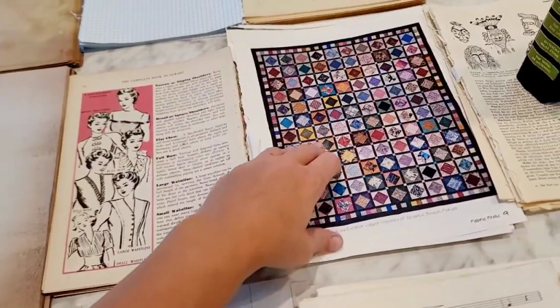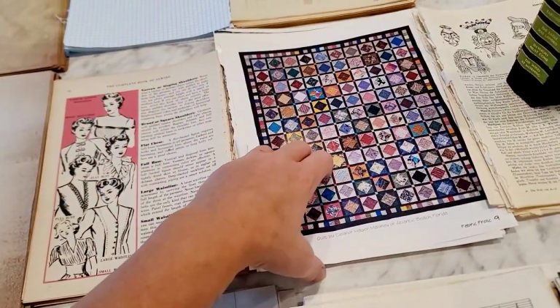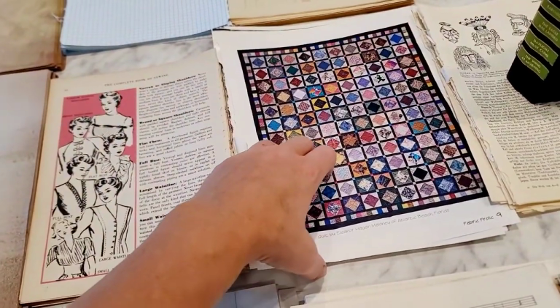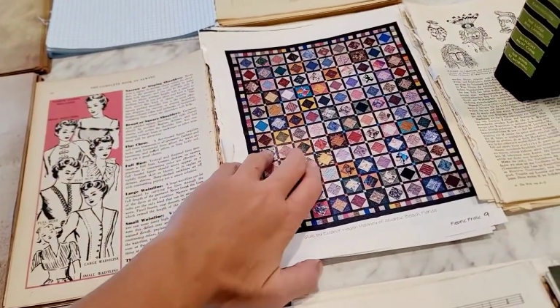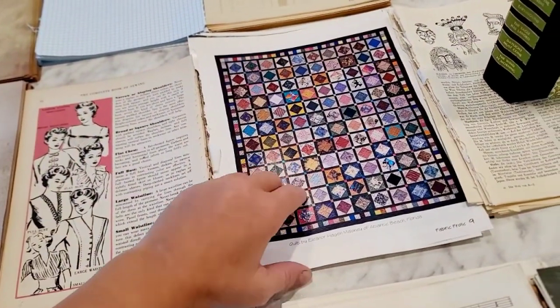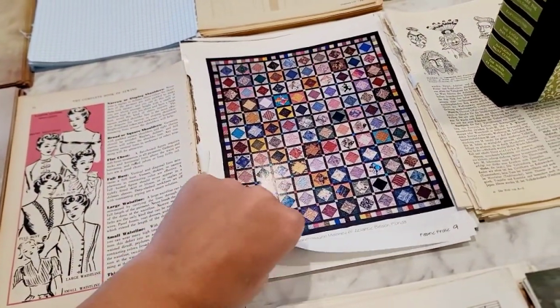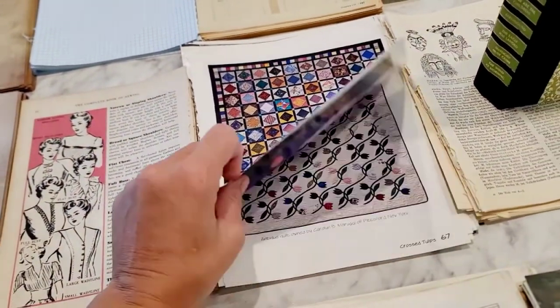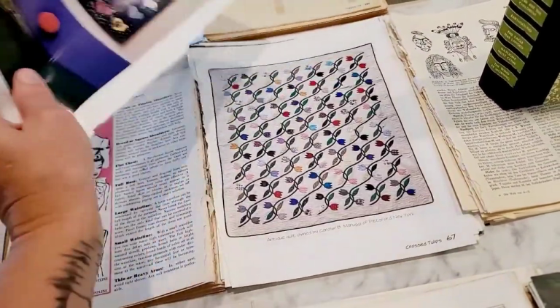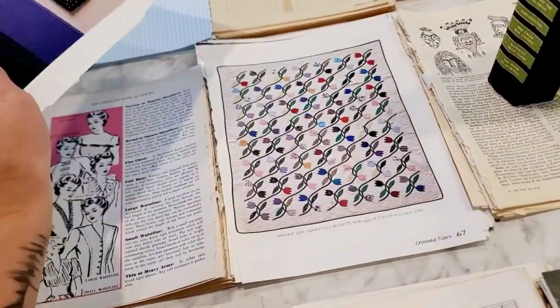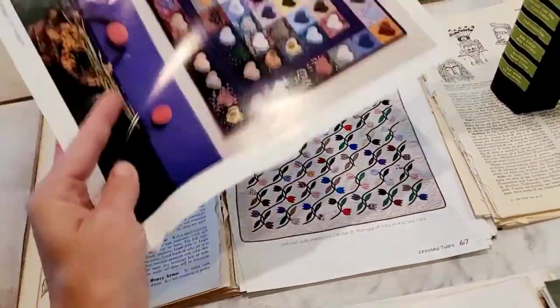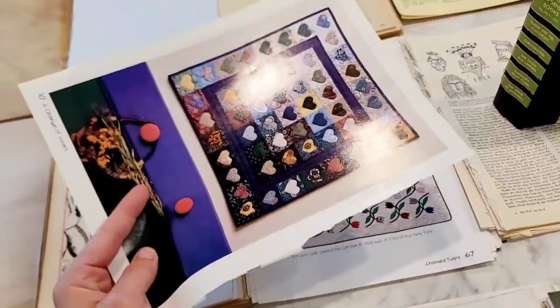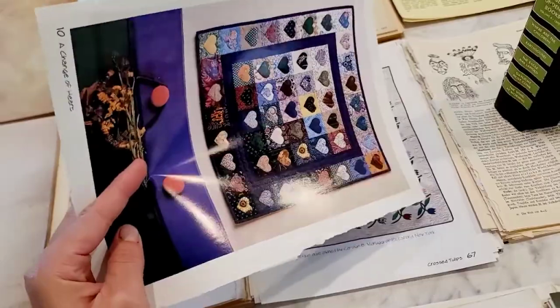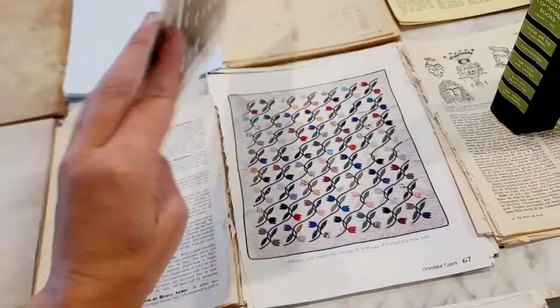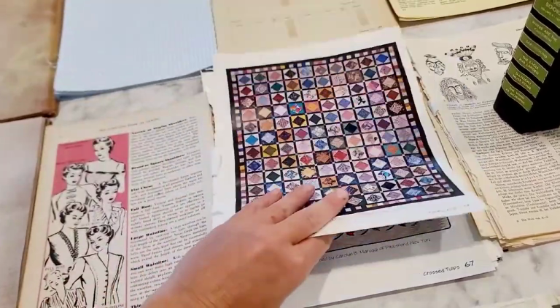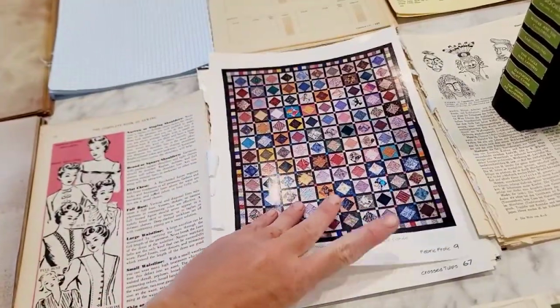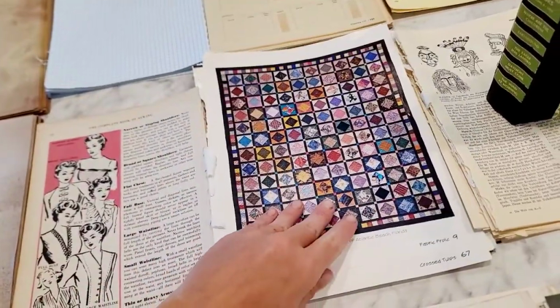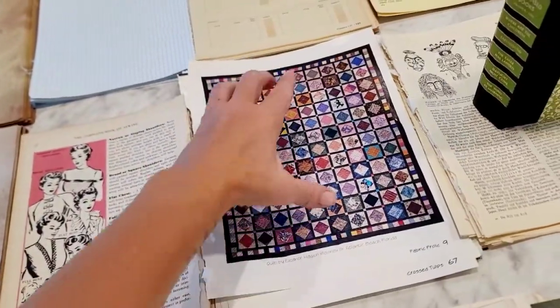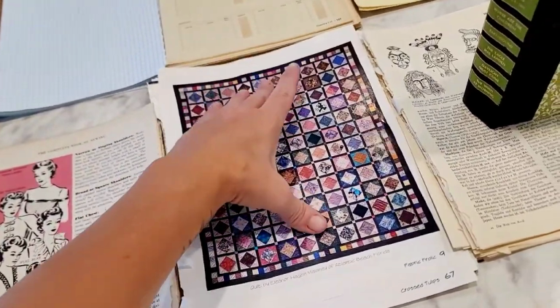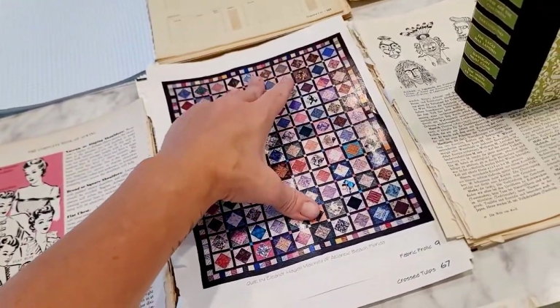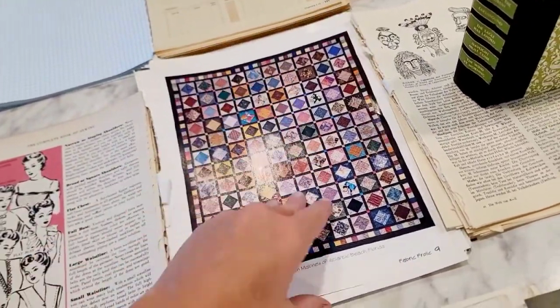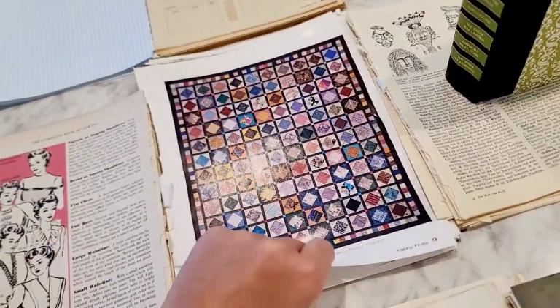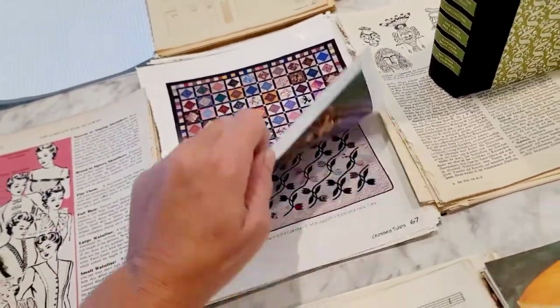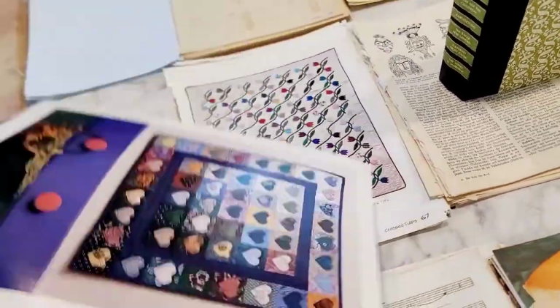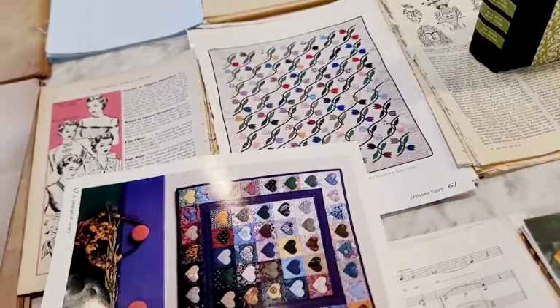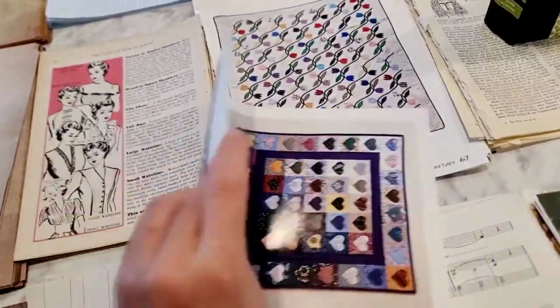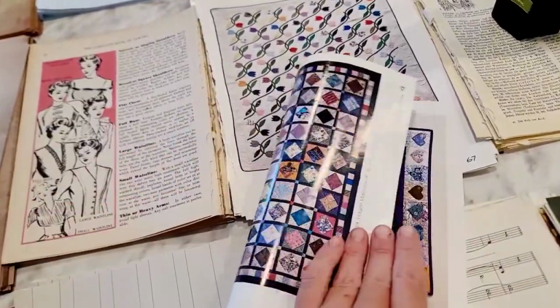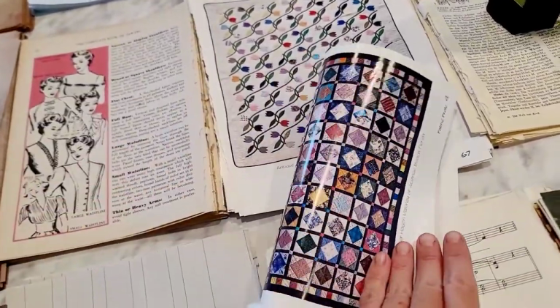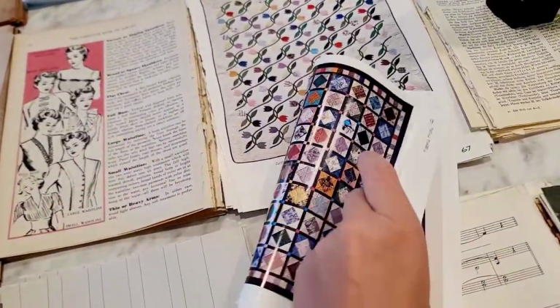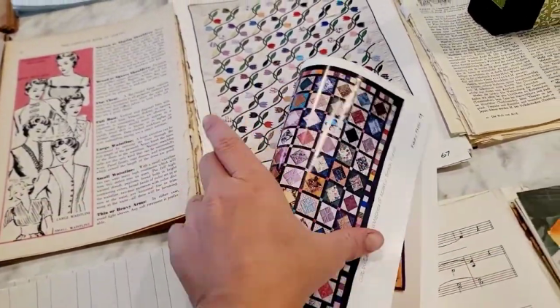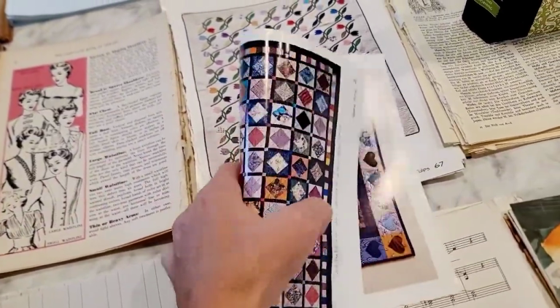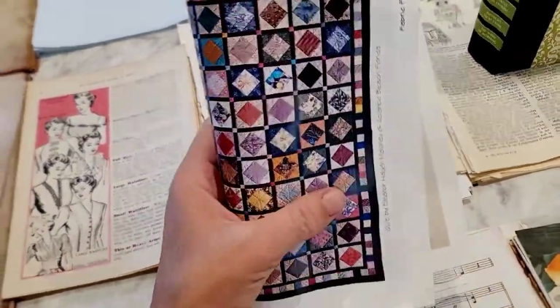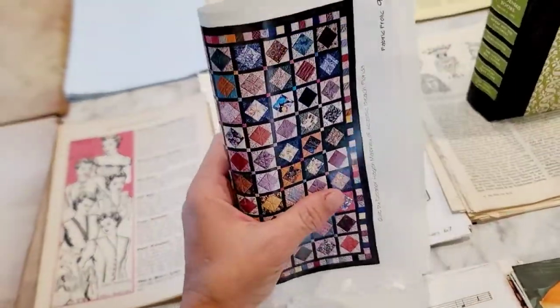Oh, these are so cool. I had ripped up a very cool quilt book that had the most awesome quilts on there. I thought those would be great pages. I almost kept this one — I thought it was really cool. It has some light gloss to it, but it's gorgeous.